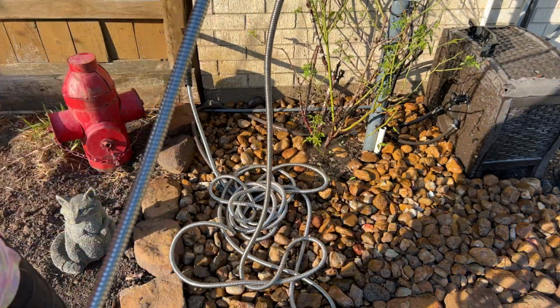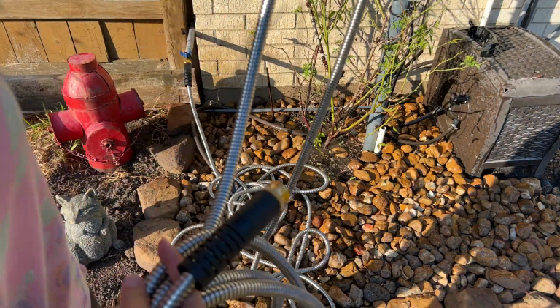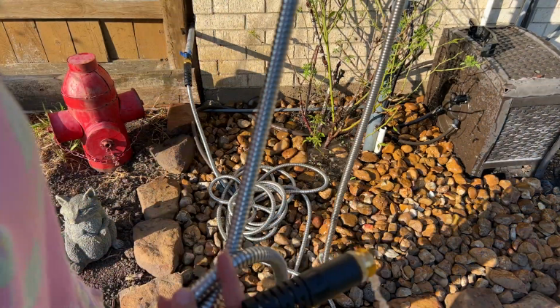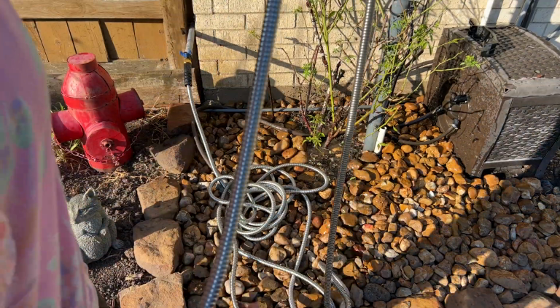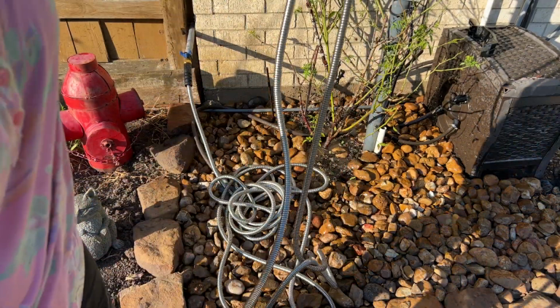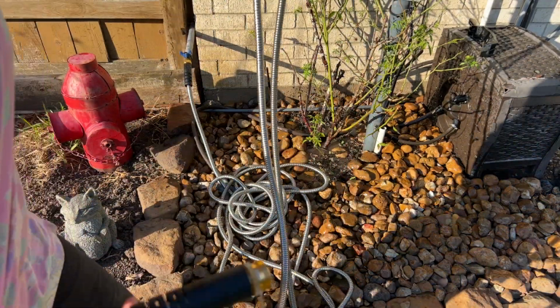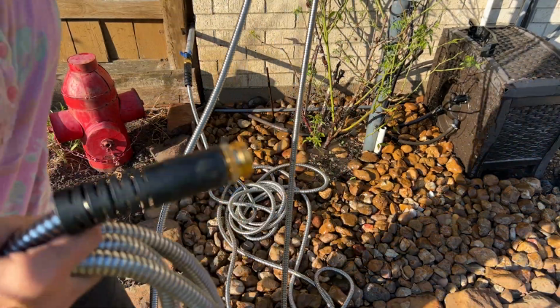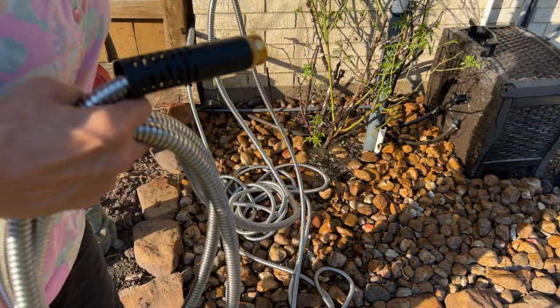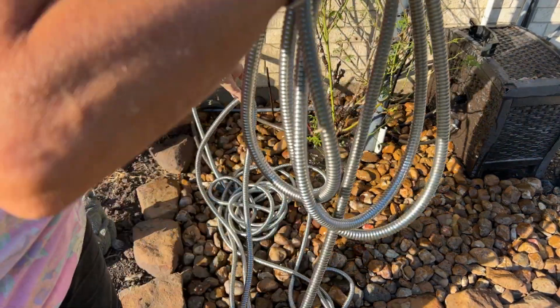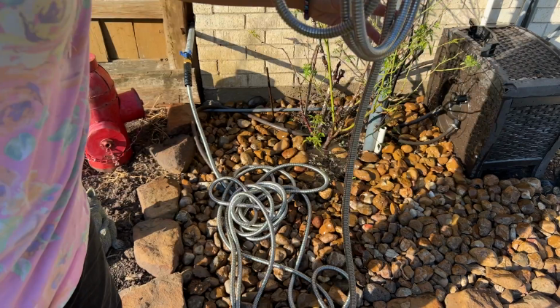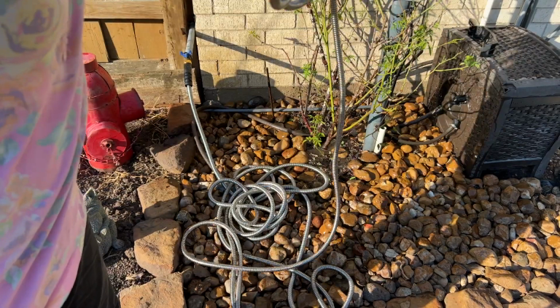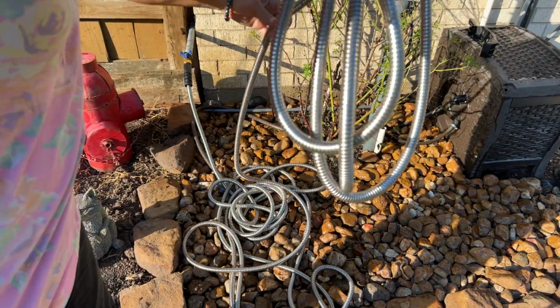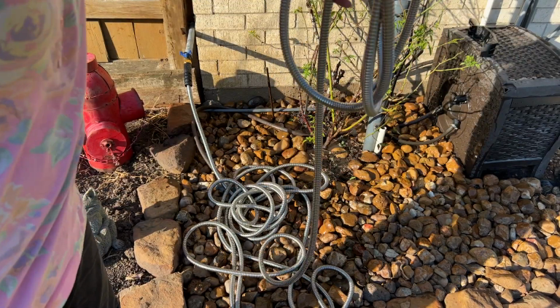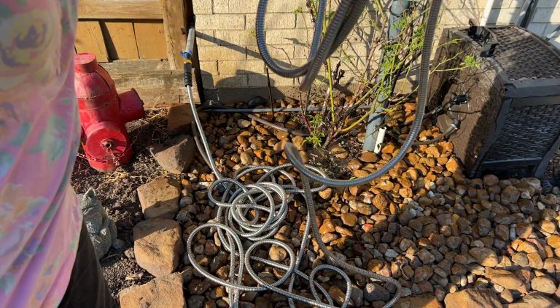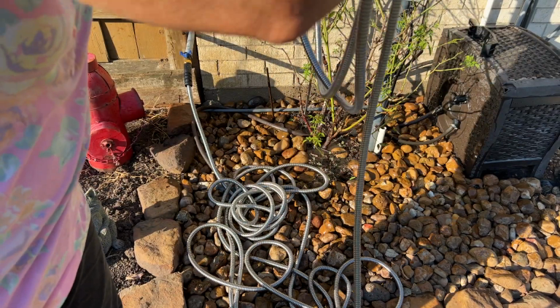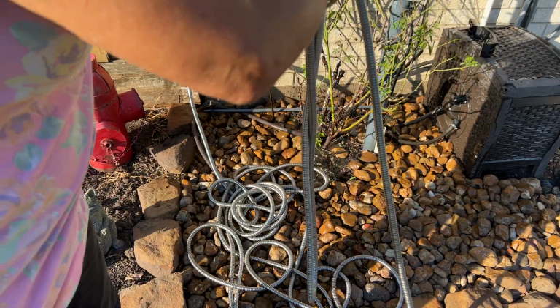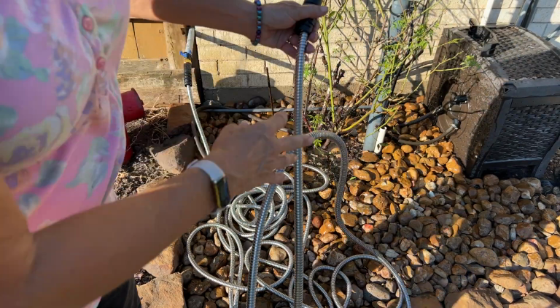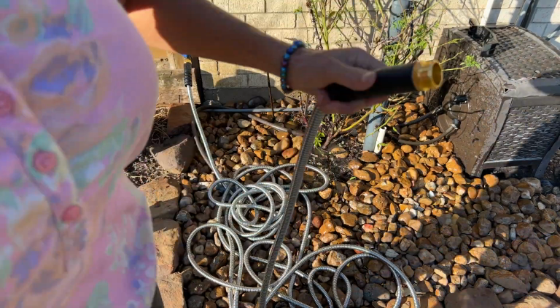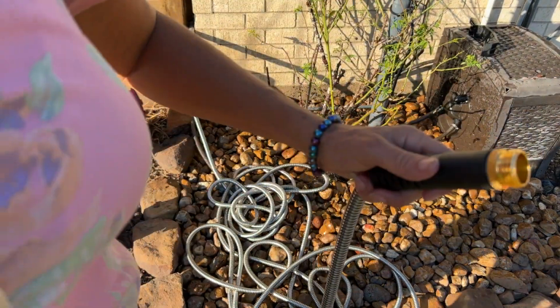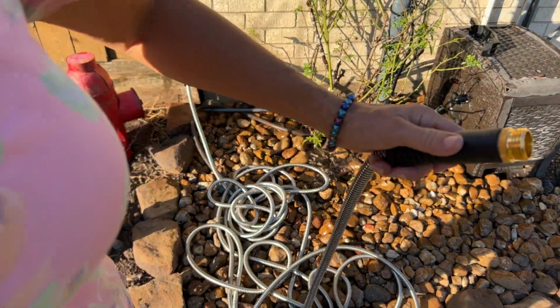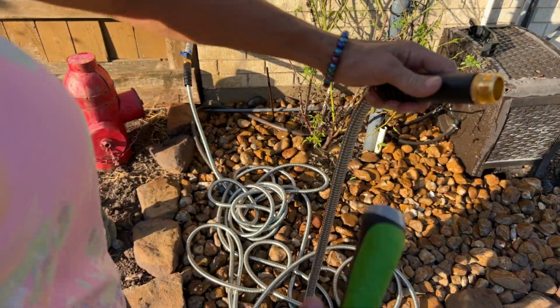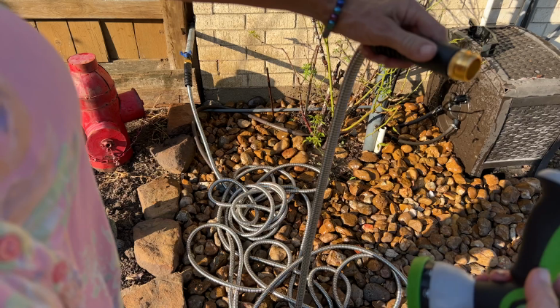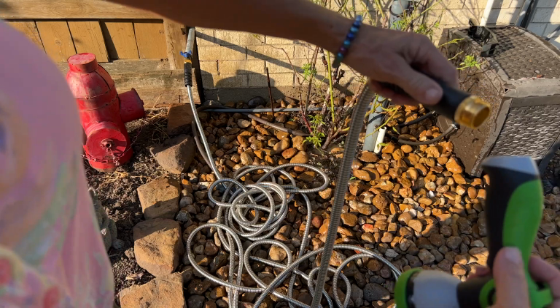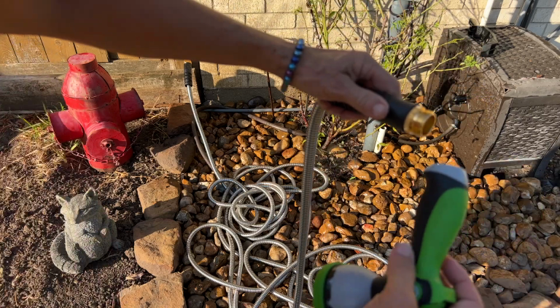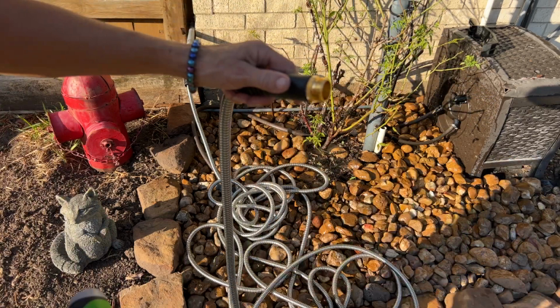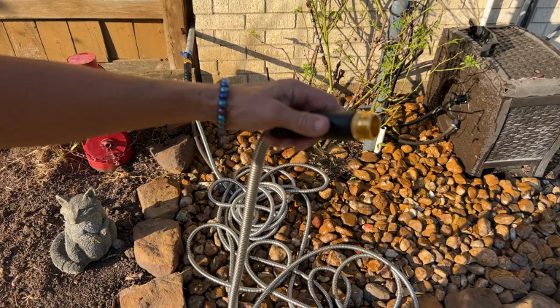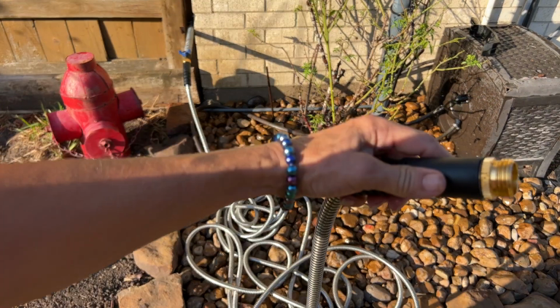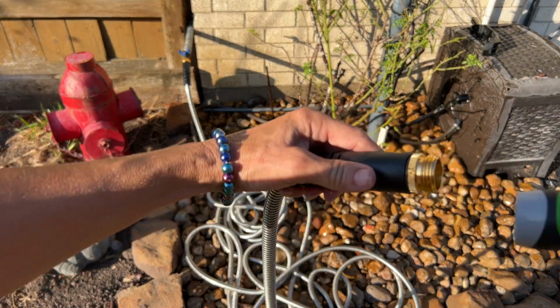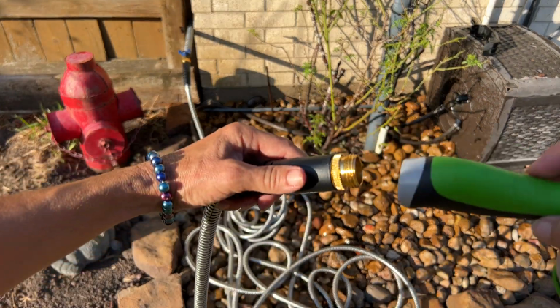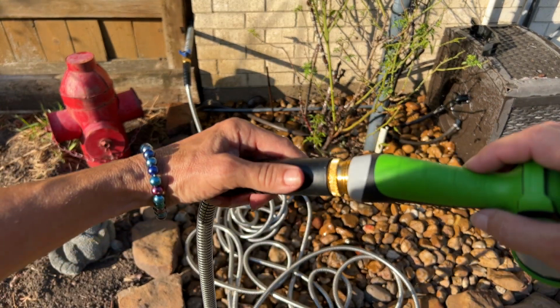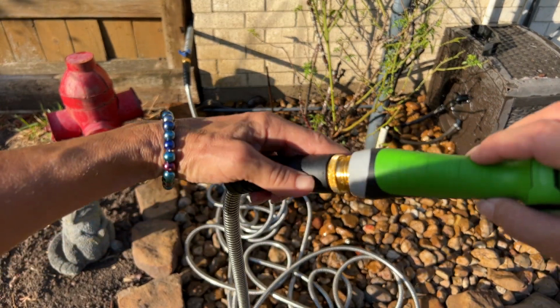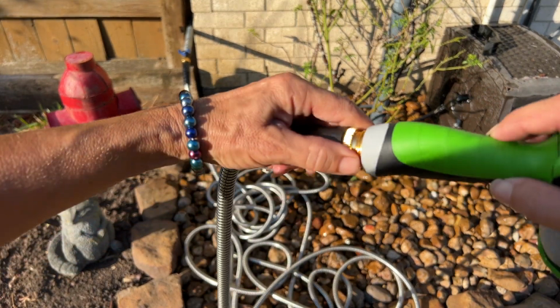As you can see, this is going to easily coil up and not tangle. Let me put our nozzle on here.